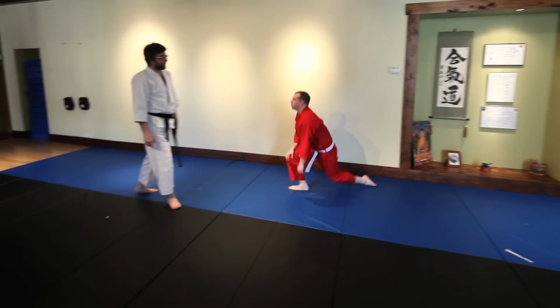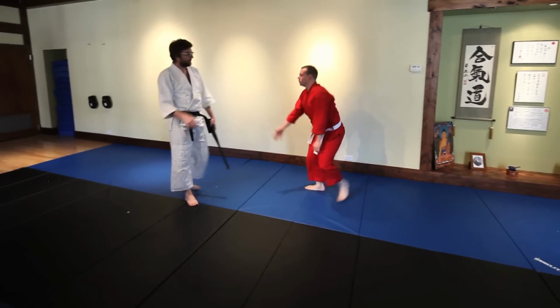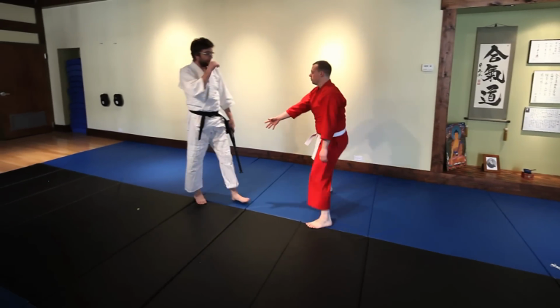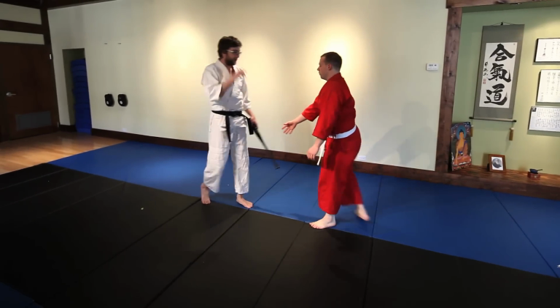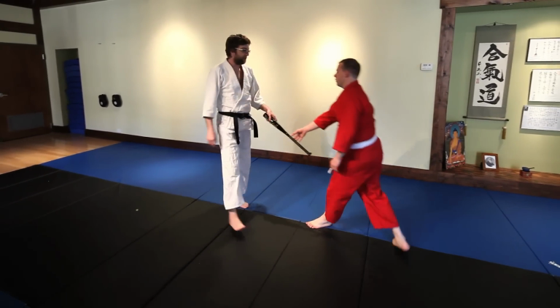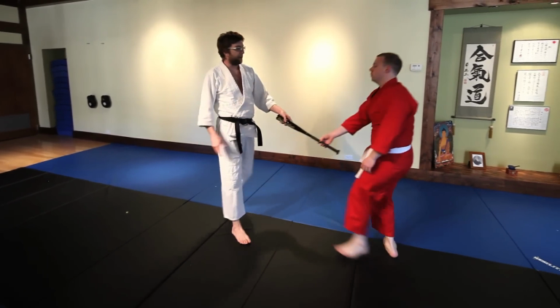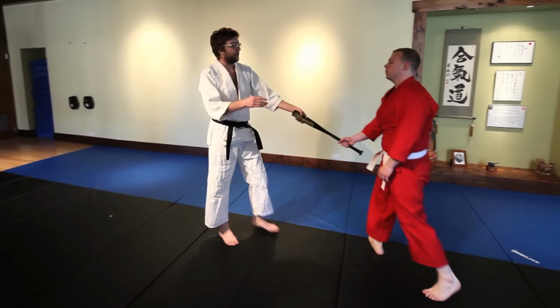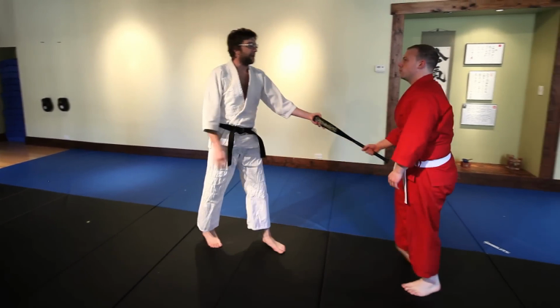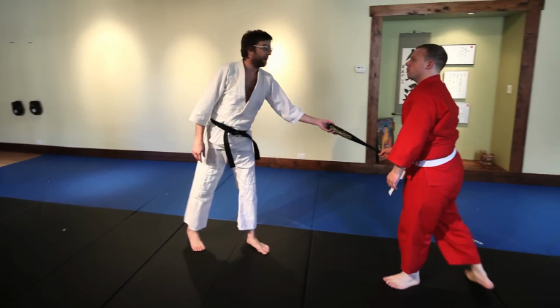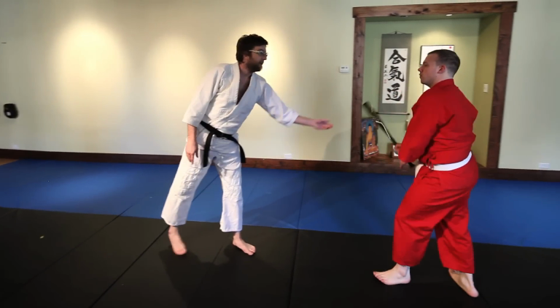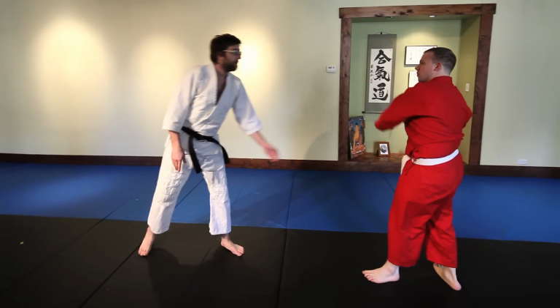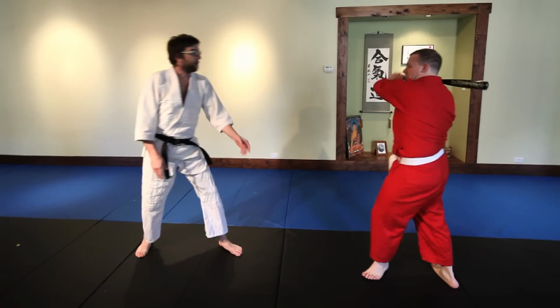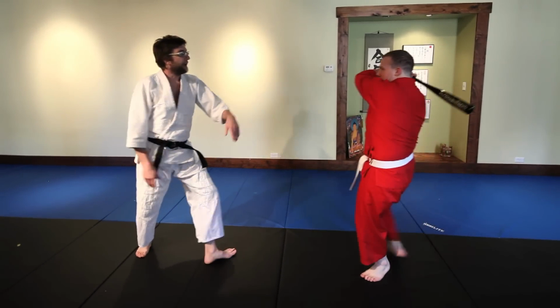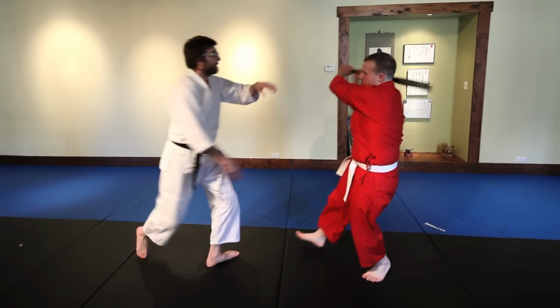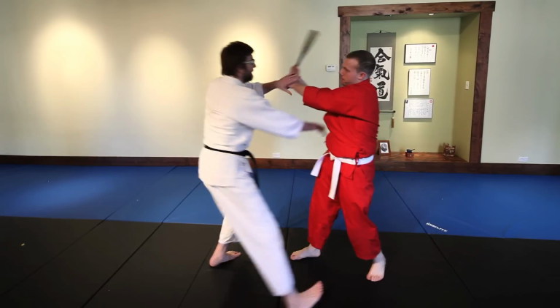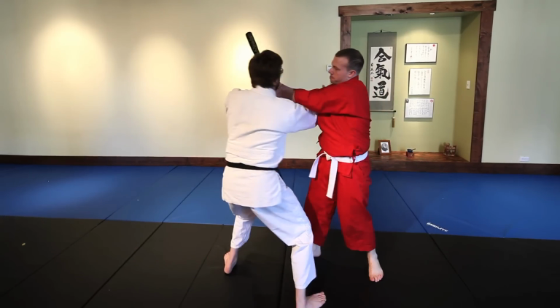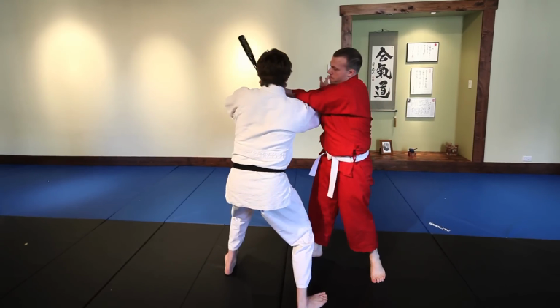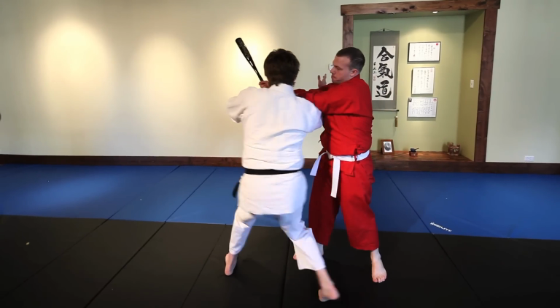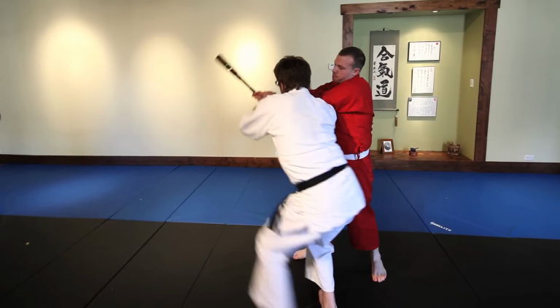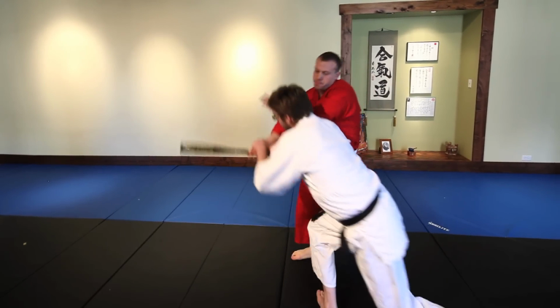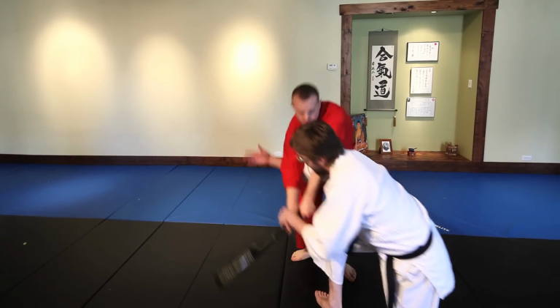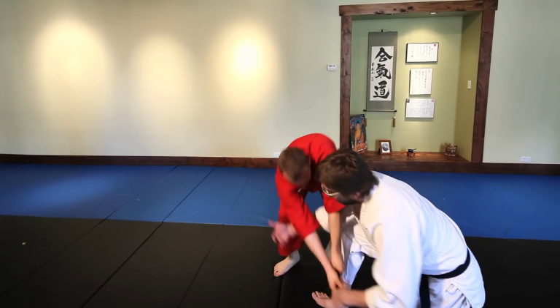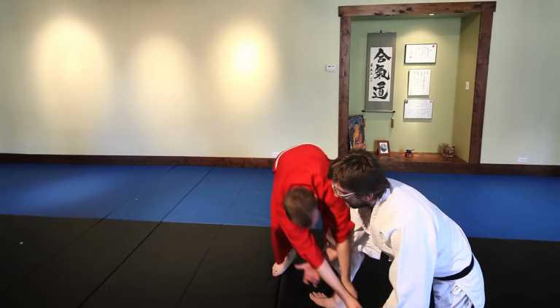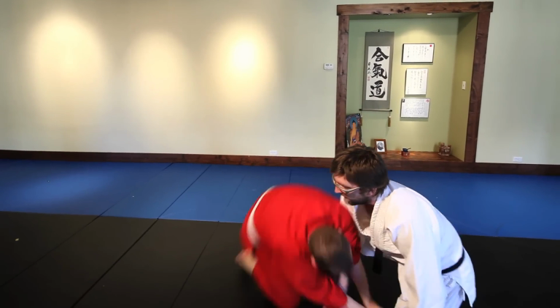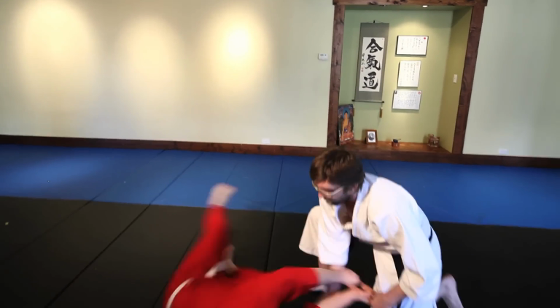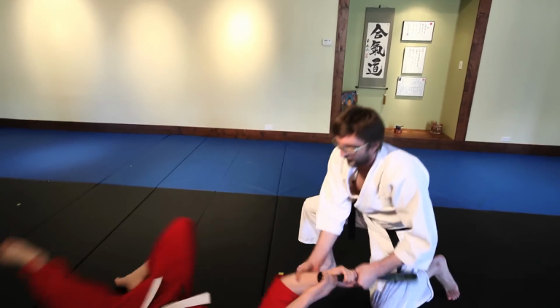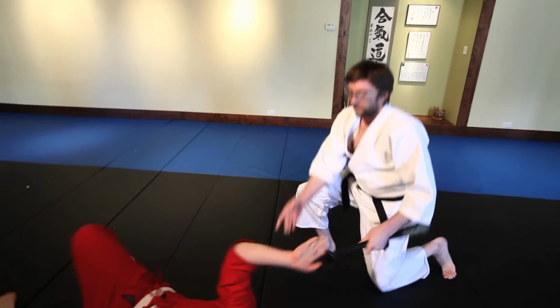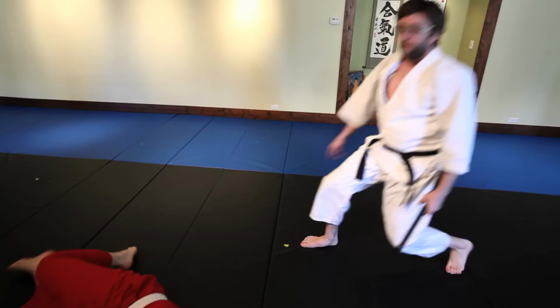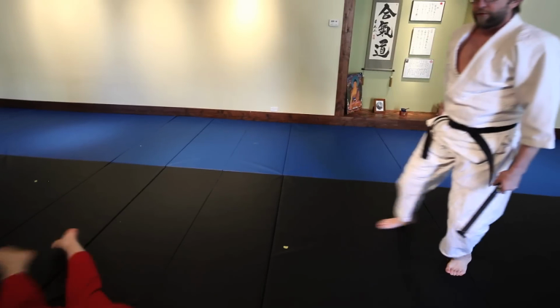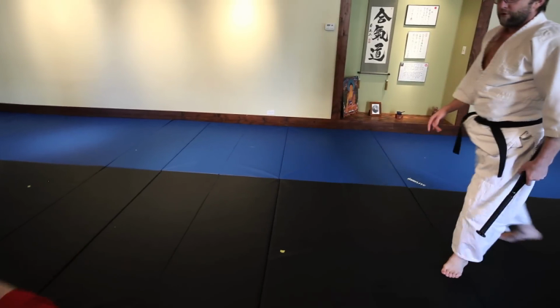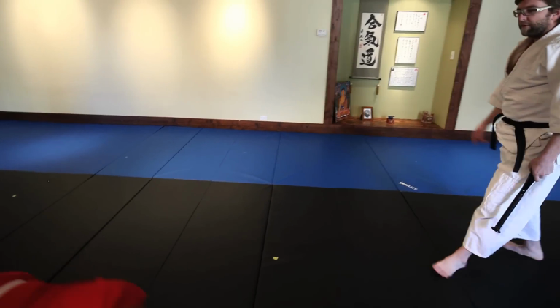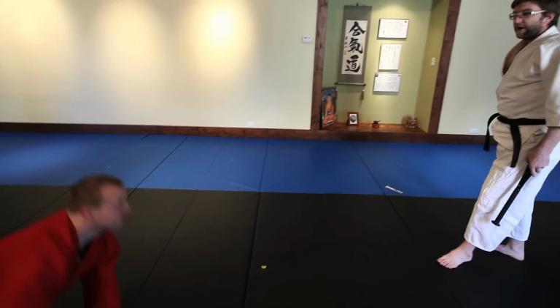Second technique is very similar, but the angle of his attack is more overhead, so I'm going to come in still underneath, drop down, and begin to roll out, forward roll, maybe break down.